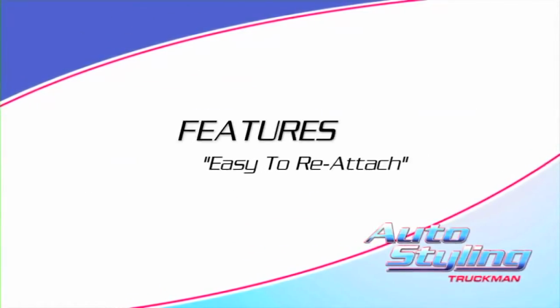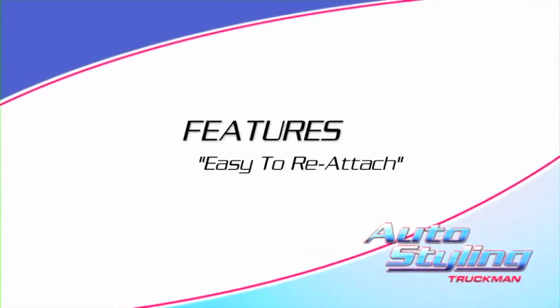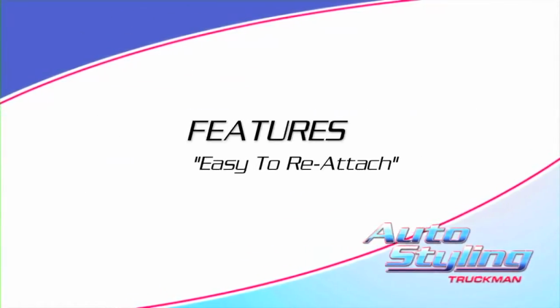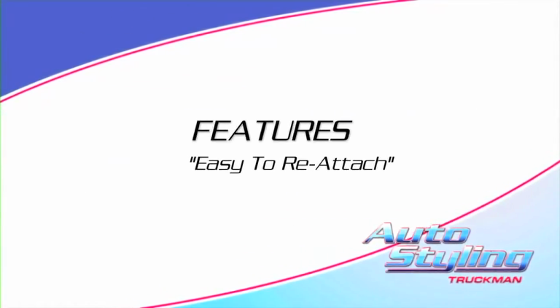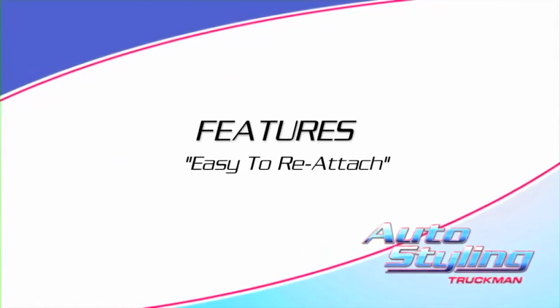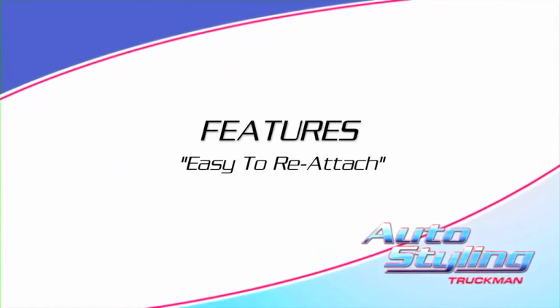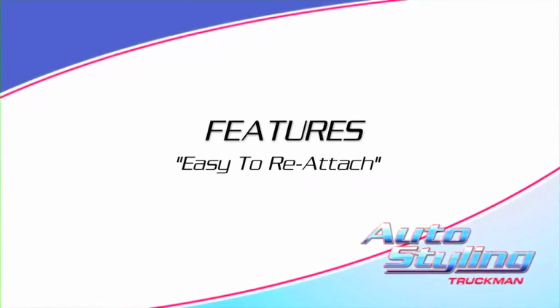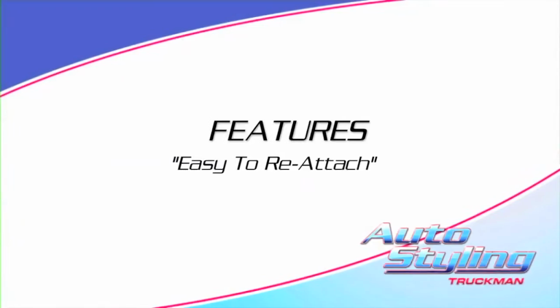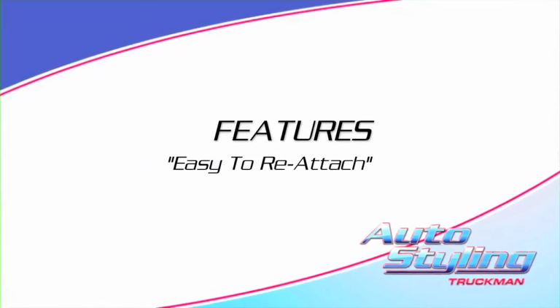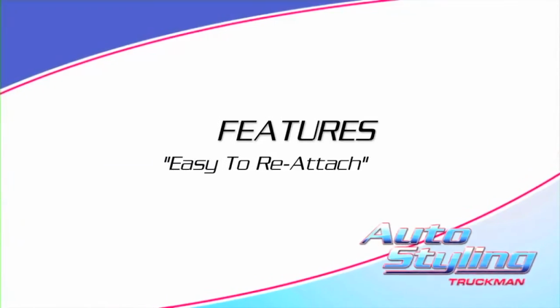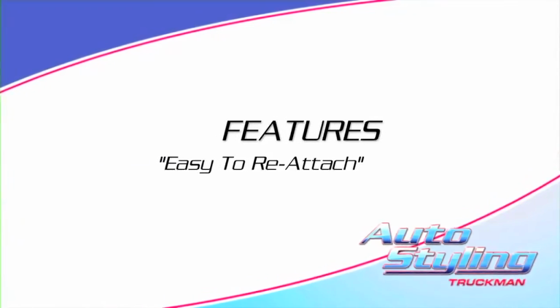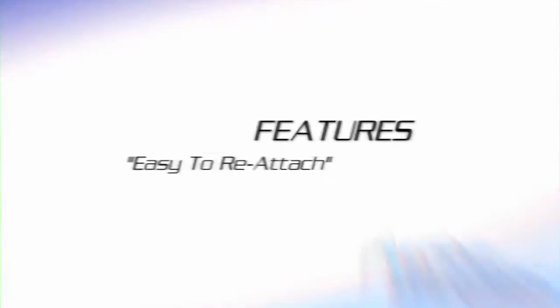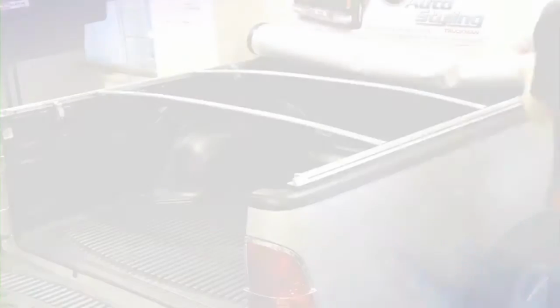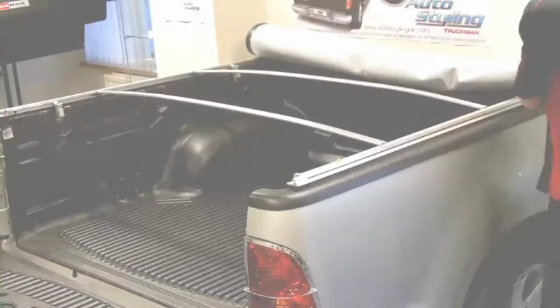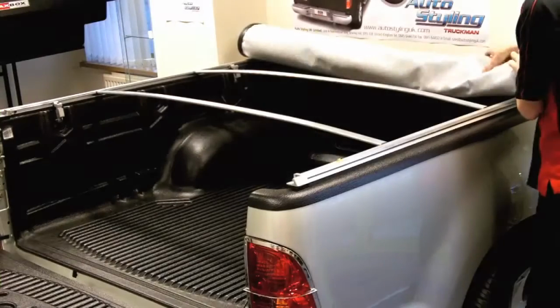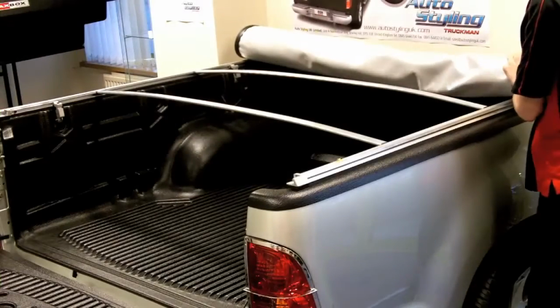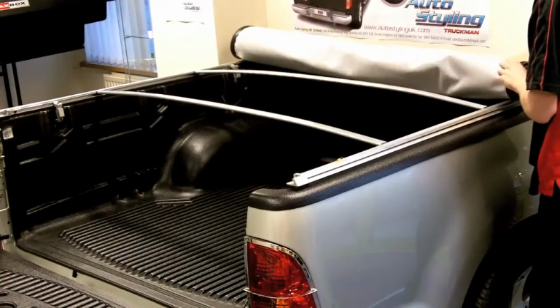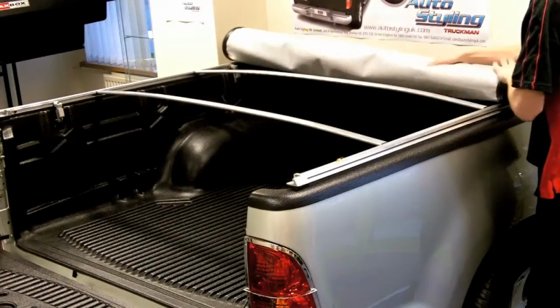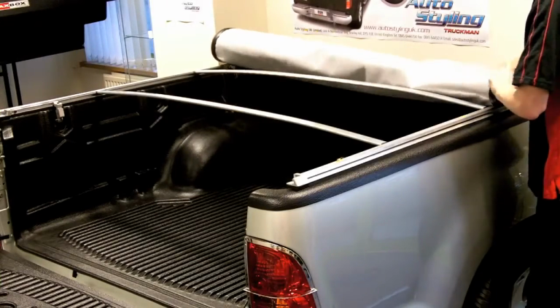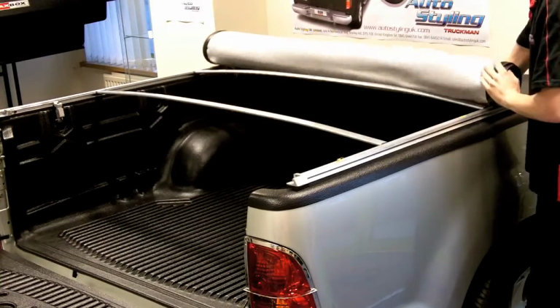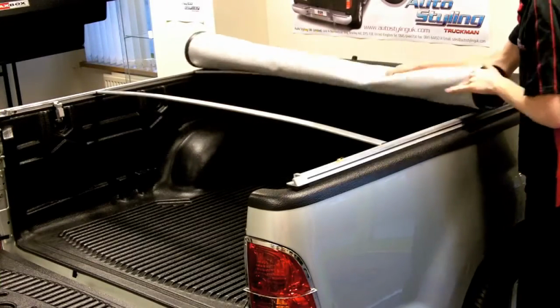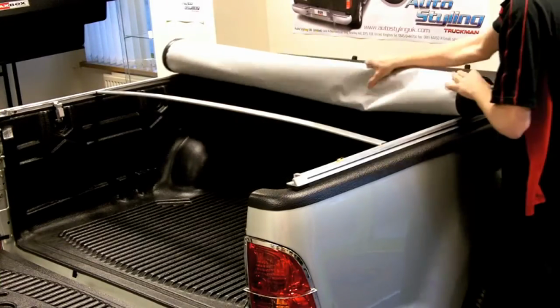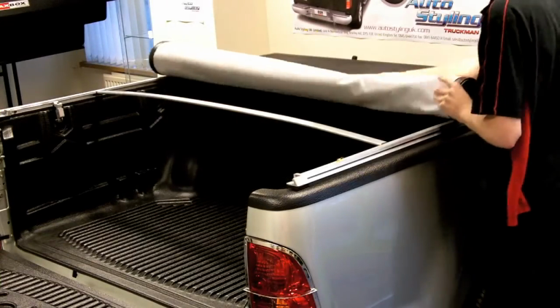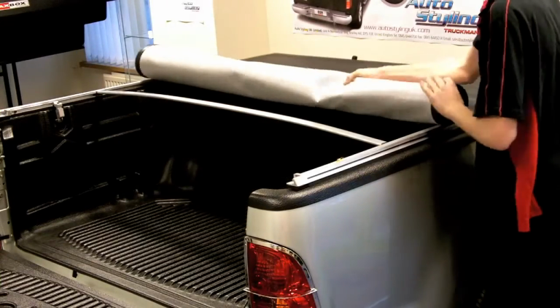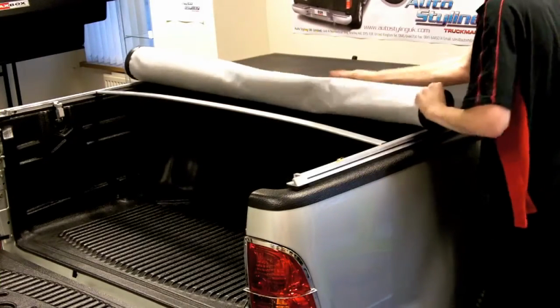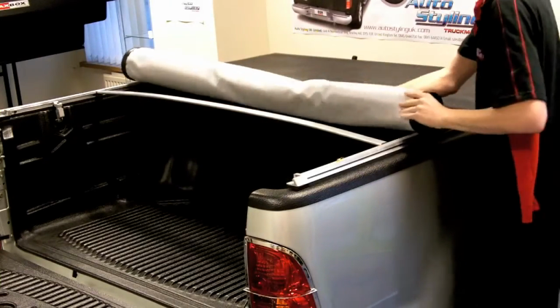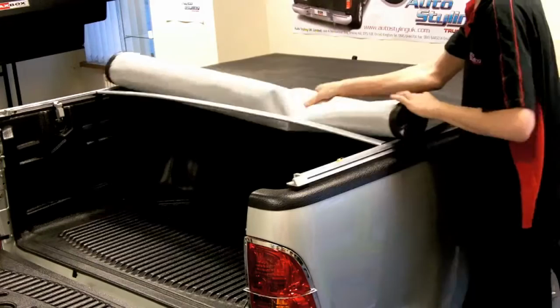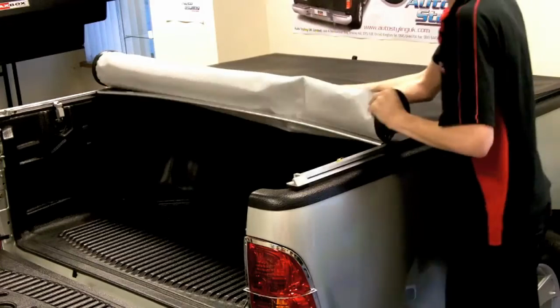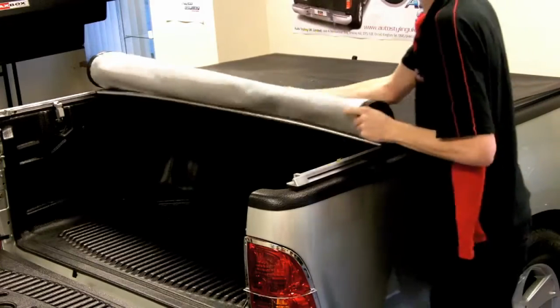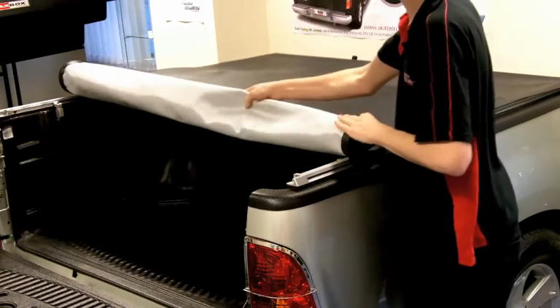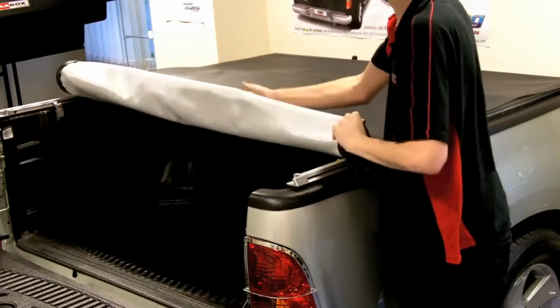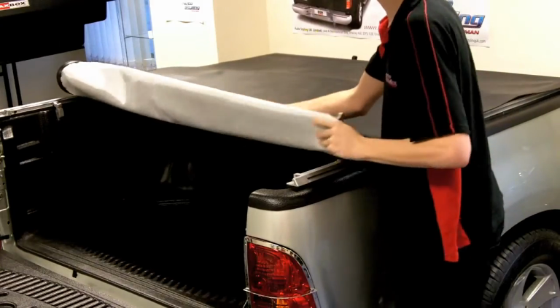Hi, I'm James, showing you how easy it is to reattach the new EGR soft tonneau. Ensuring the rain bars are in place, unroll the cover over the vehicle bed.